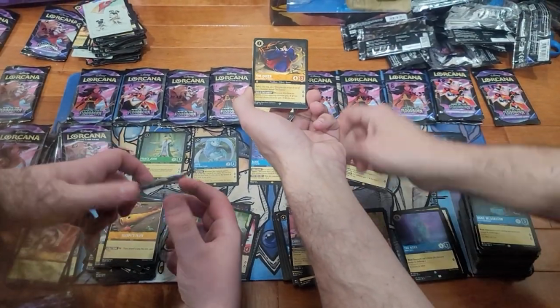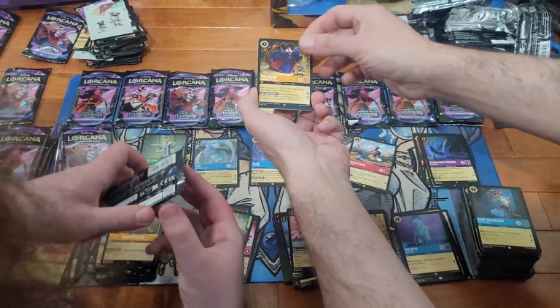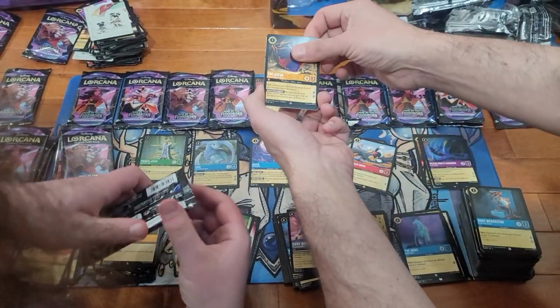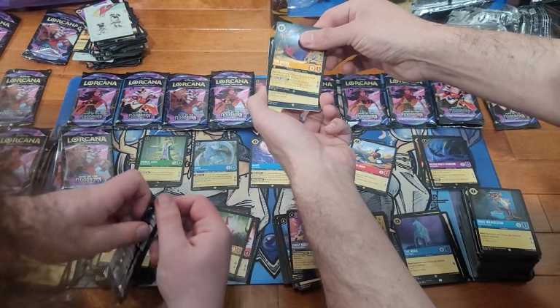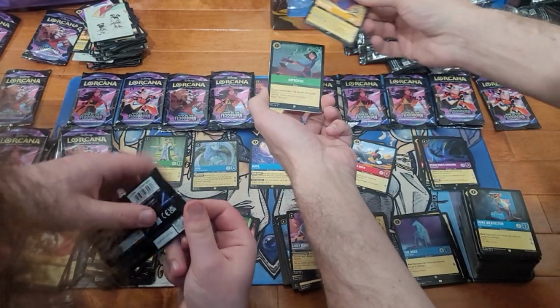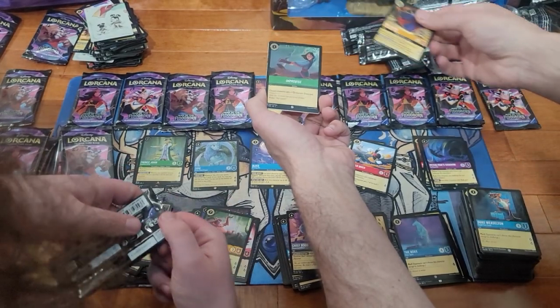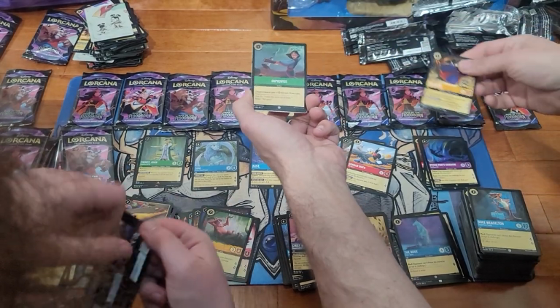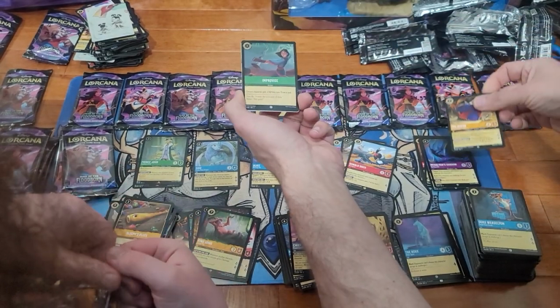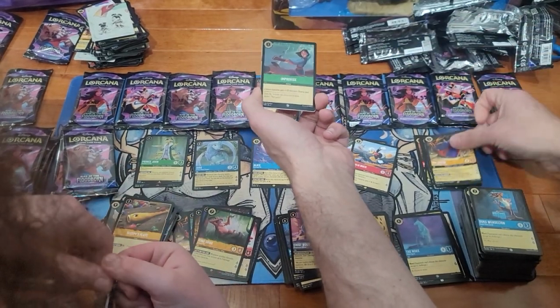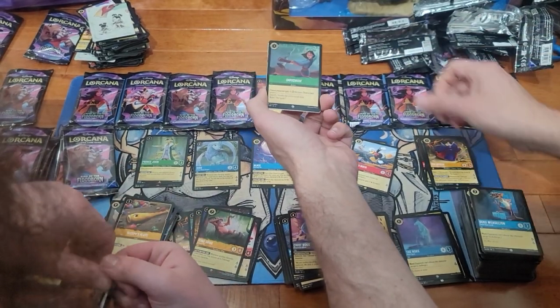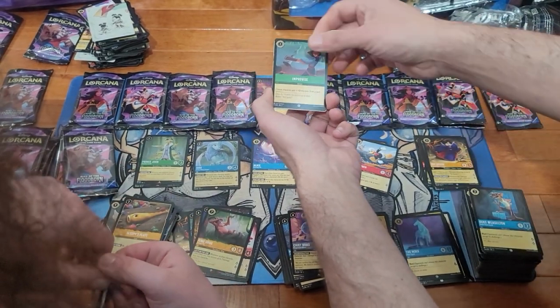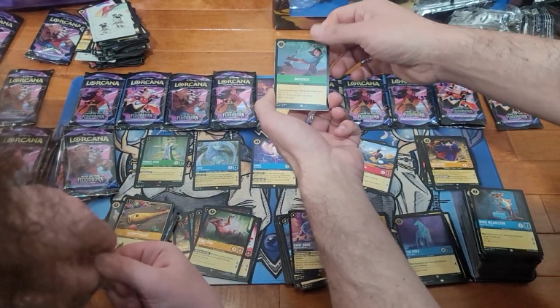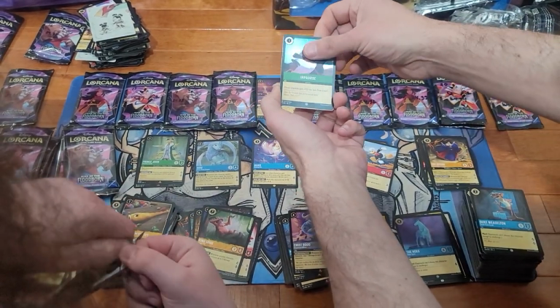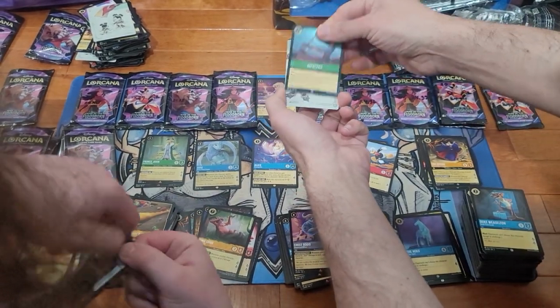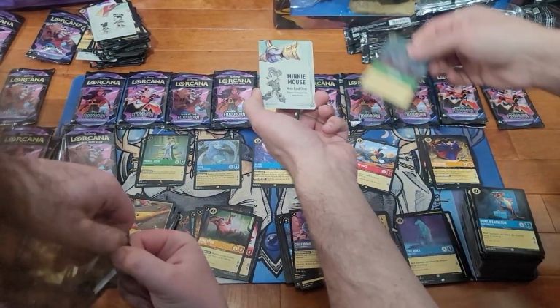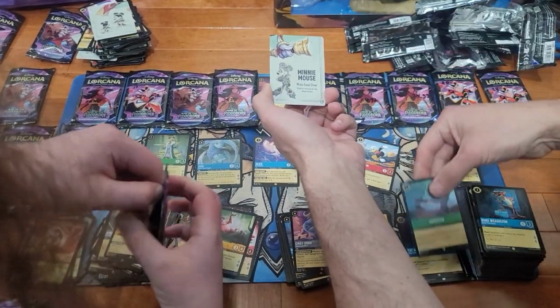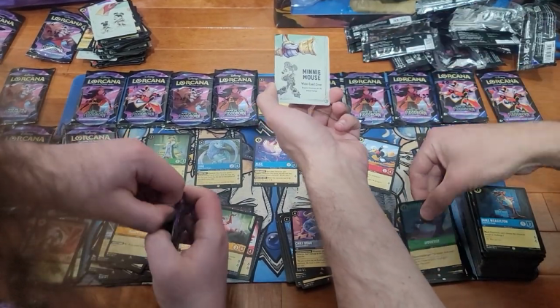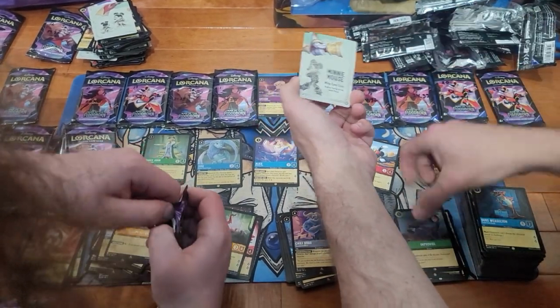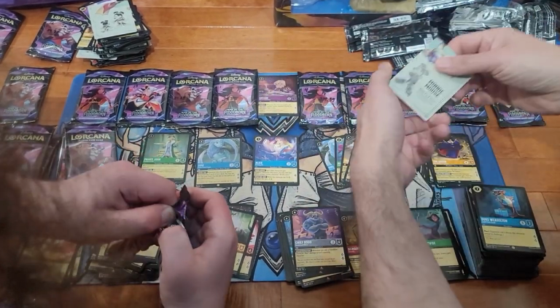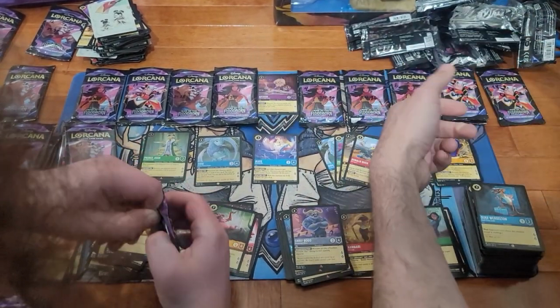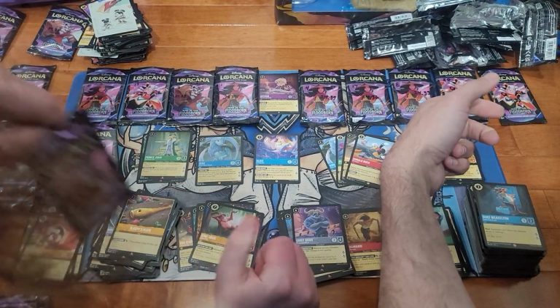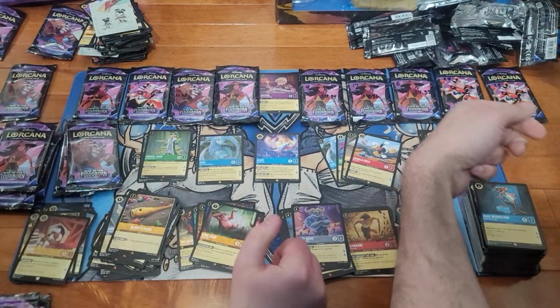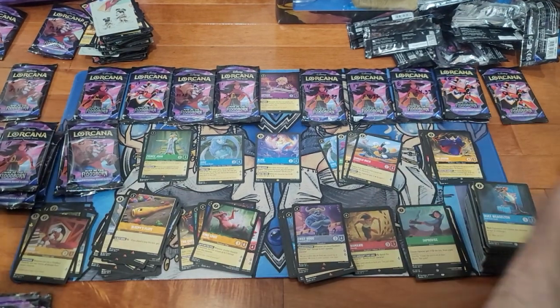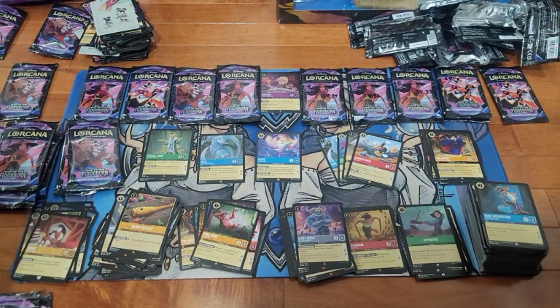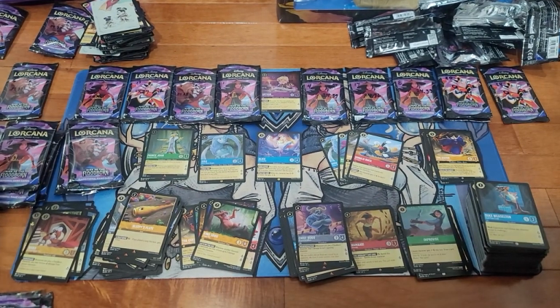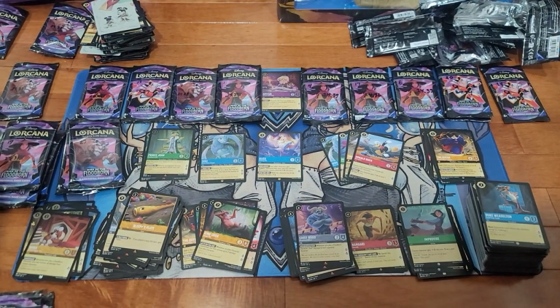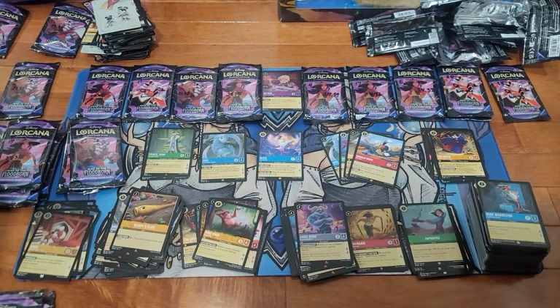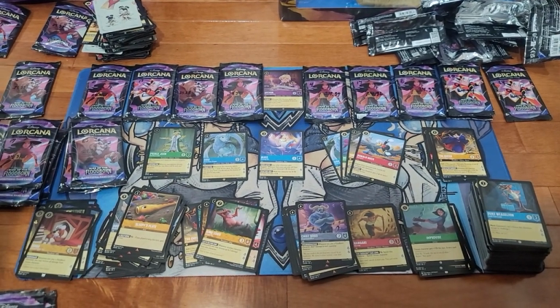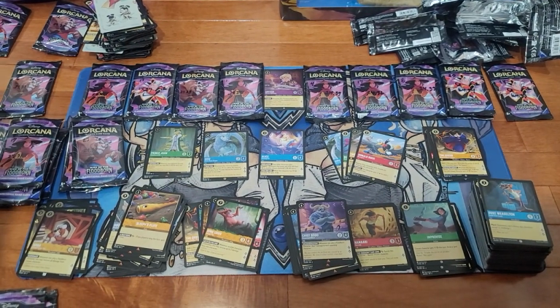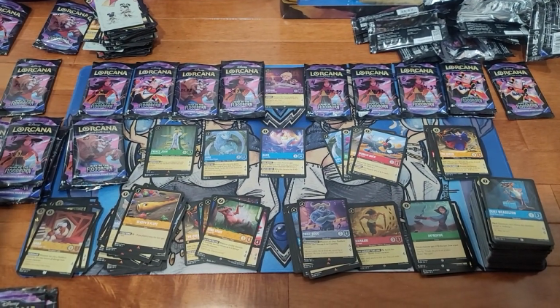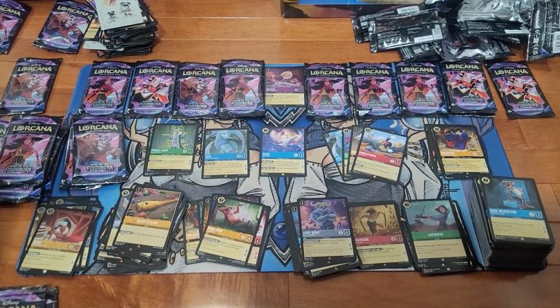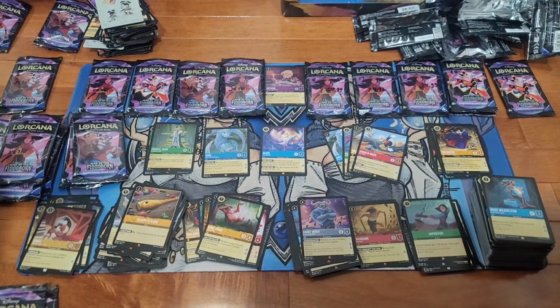And the Queen Super Rare. And a Foil Improvised. You are gonna have to hit a legendary streak anytime now.